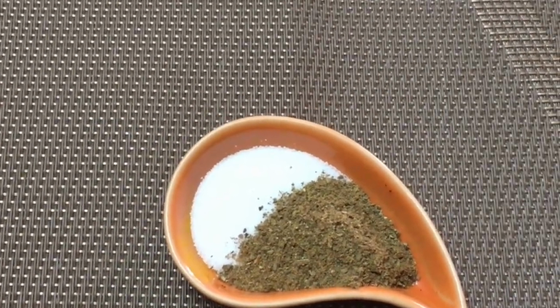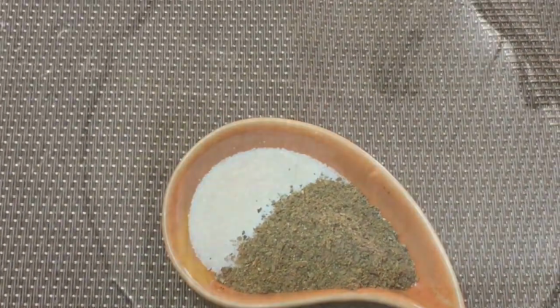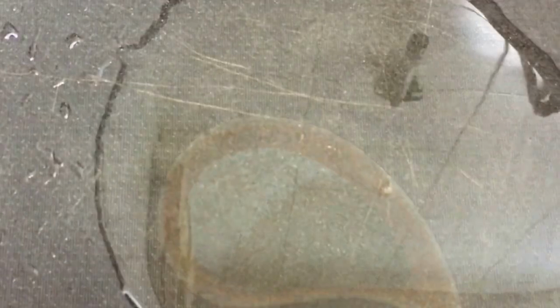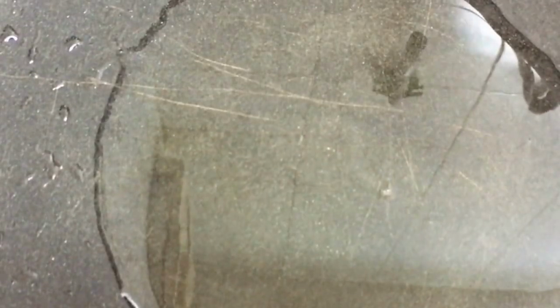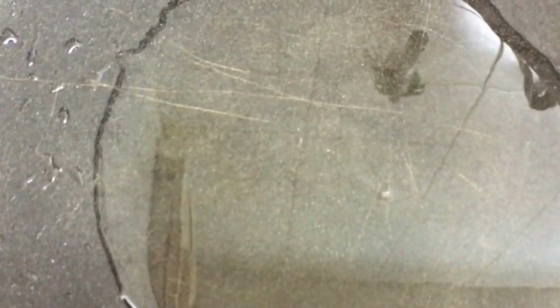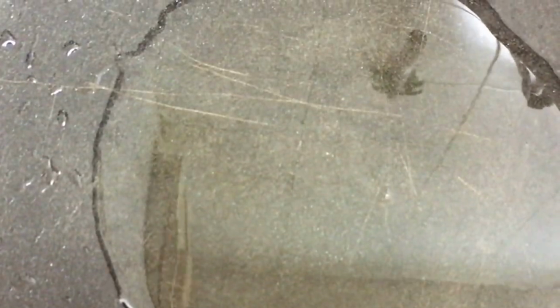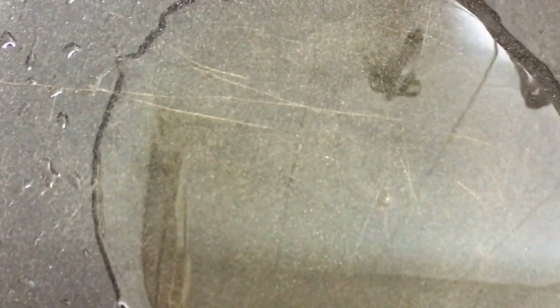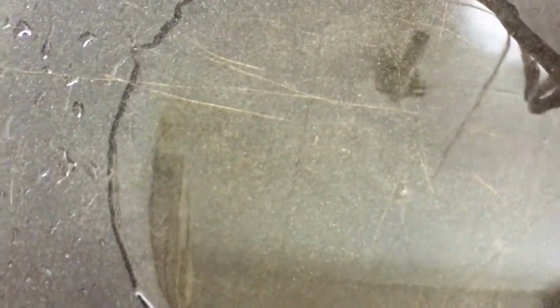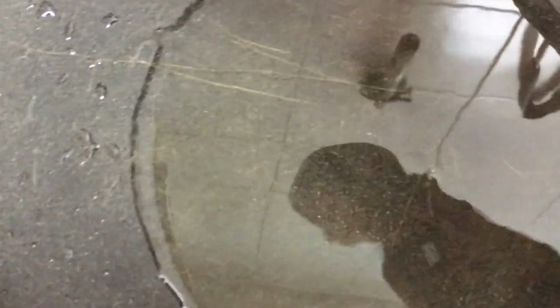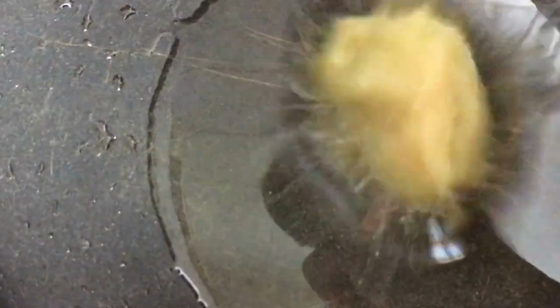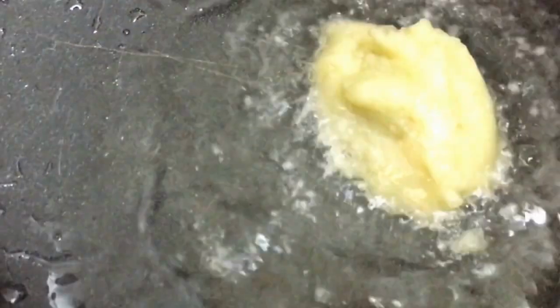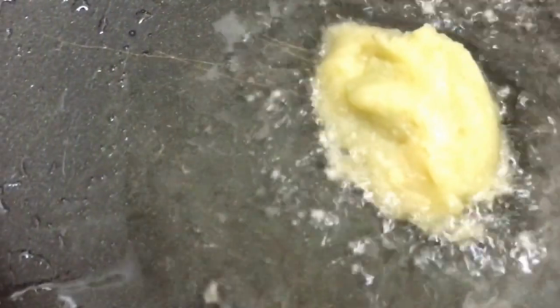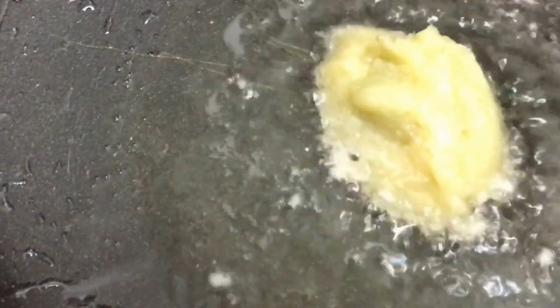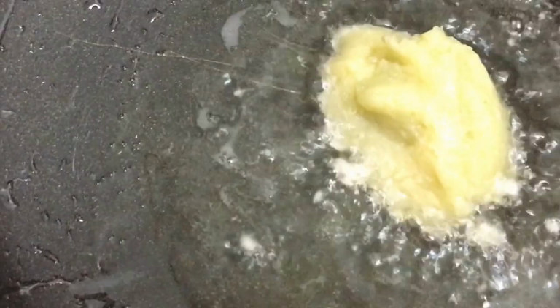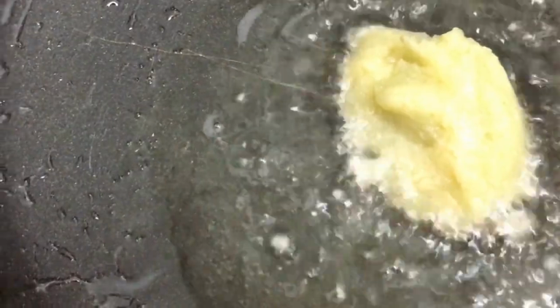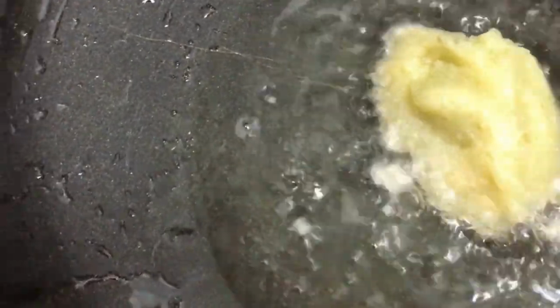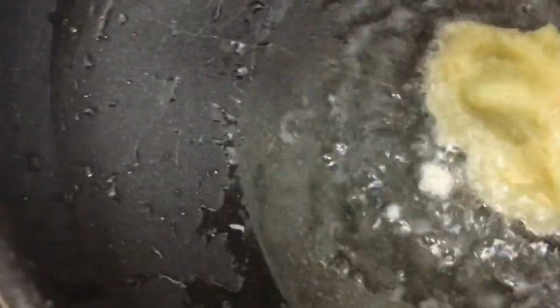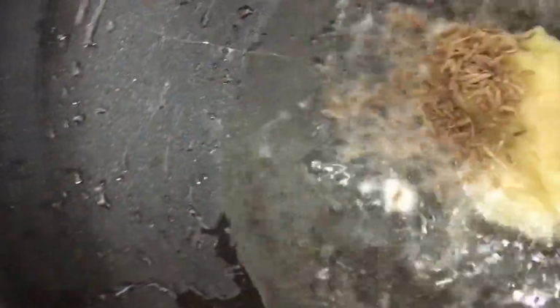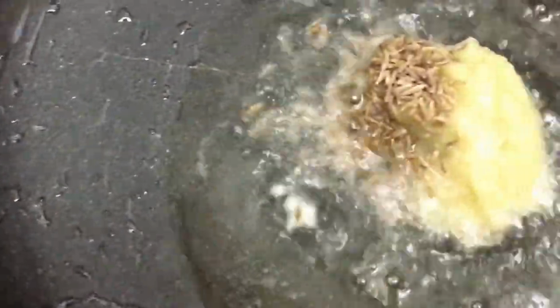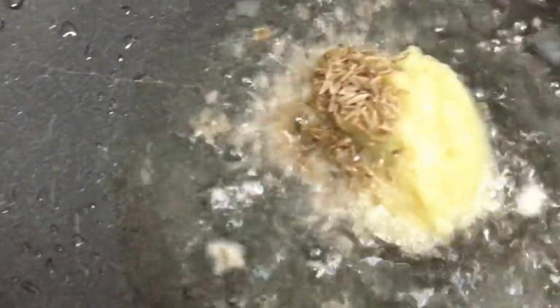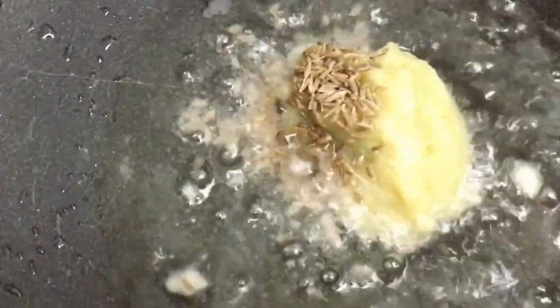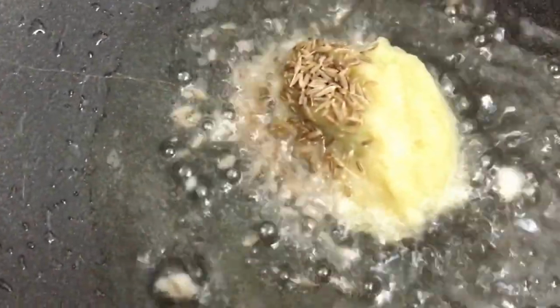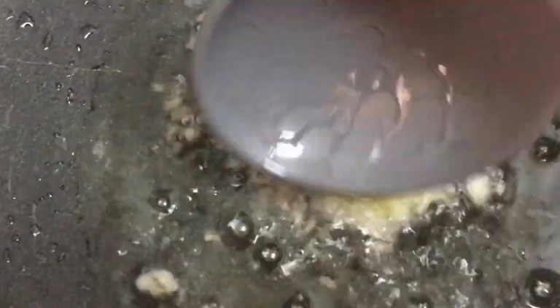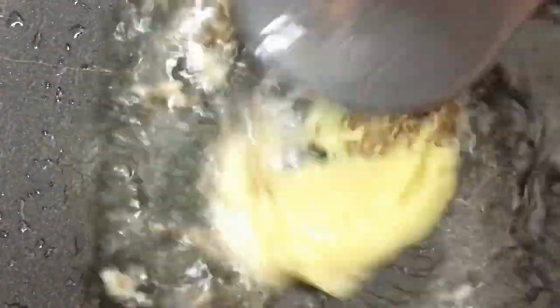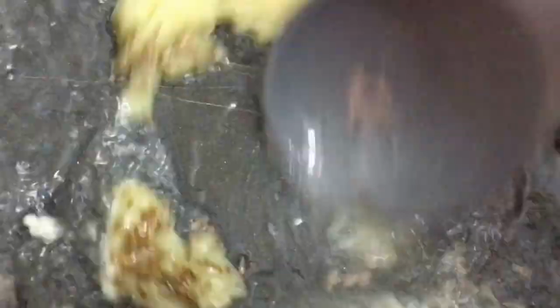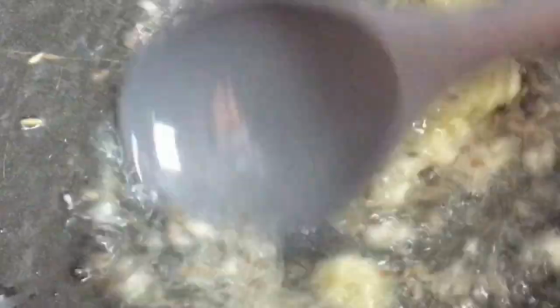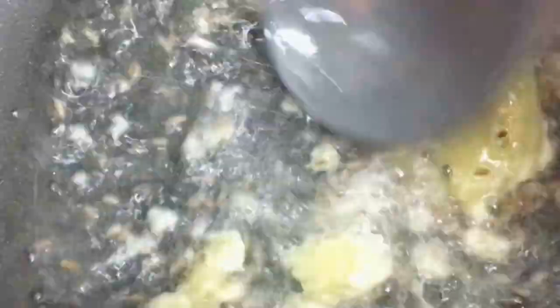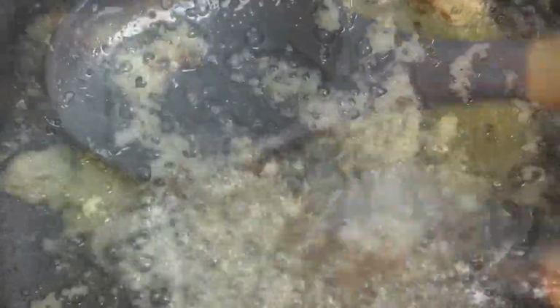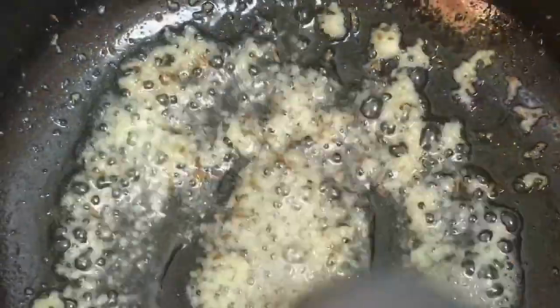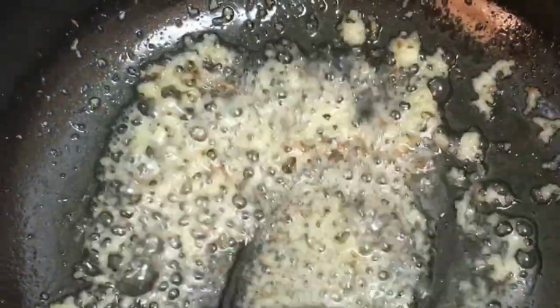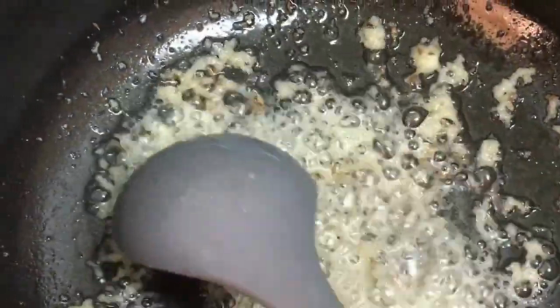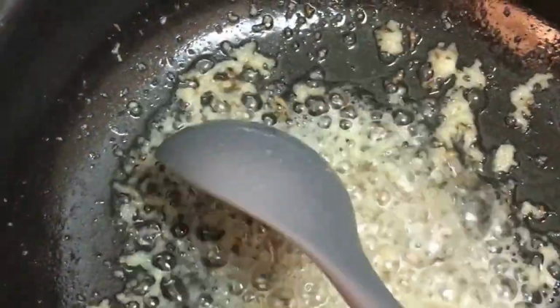I'm also adding salt to taste and half a teaspoon of garam masala. I've heated about four tablespoons of oil in a pan, and once it's hot, I'm adding the ginger garlic paste and cumin seeds. We're going to sauté until the raw smell of the ginger garlic paste is gone.